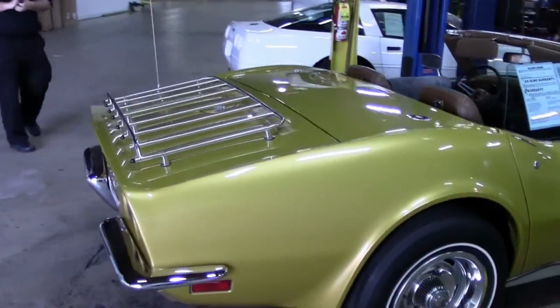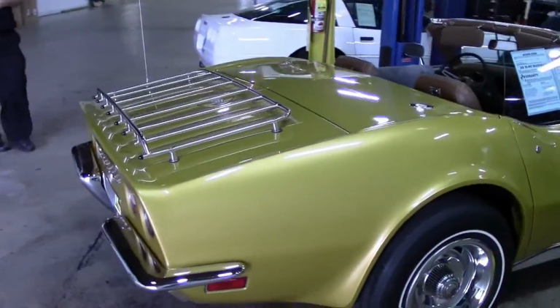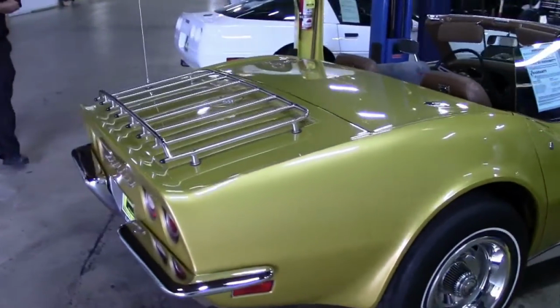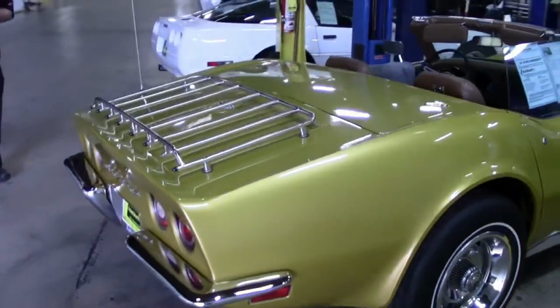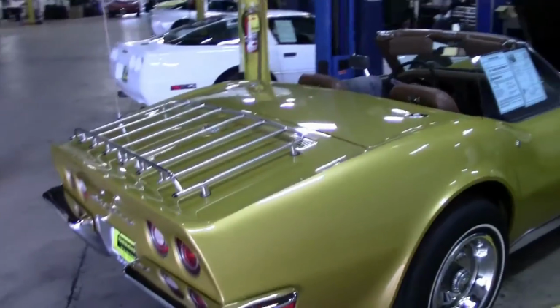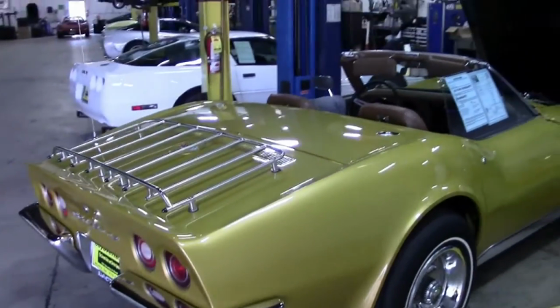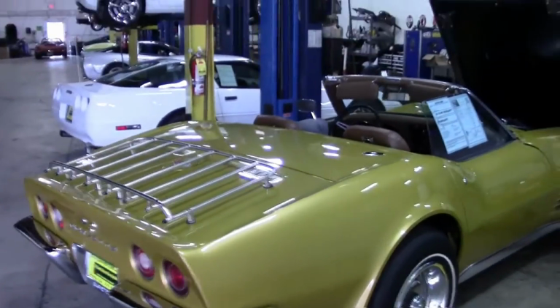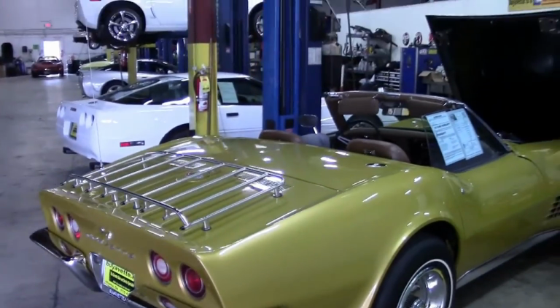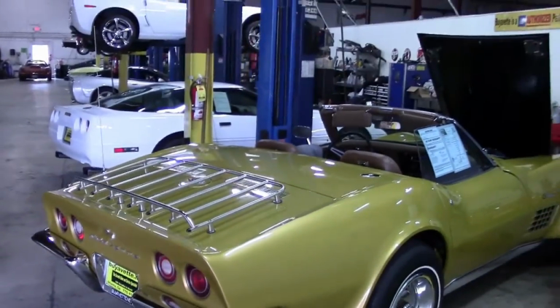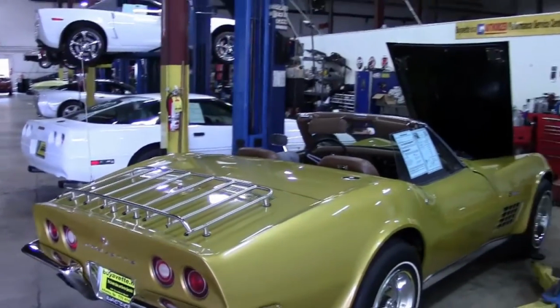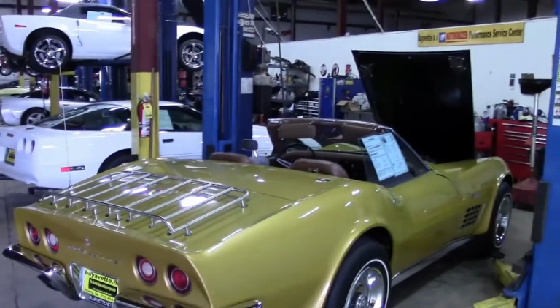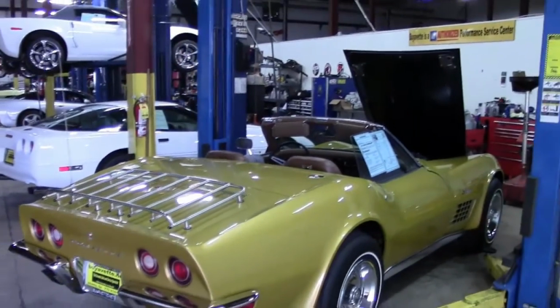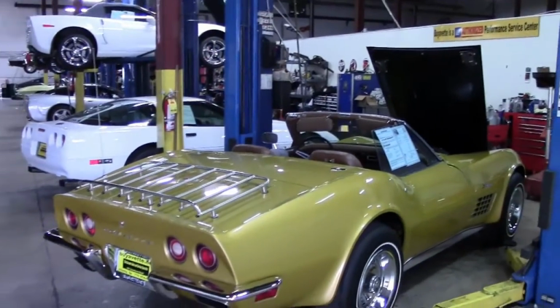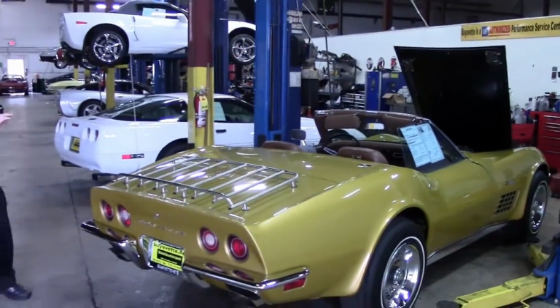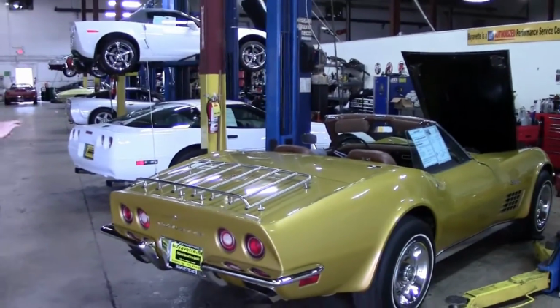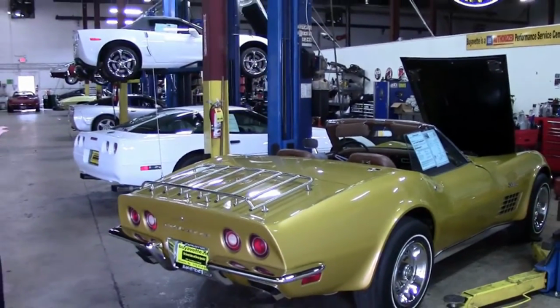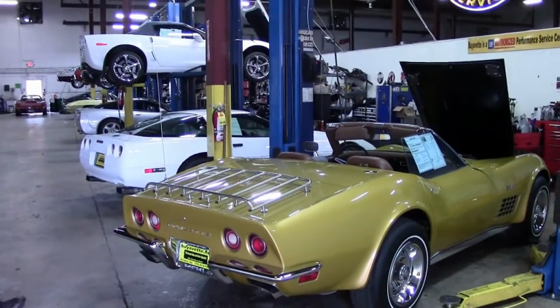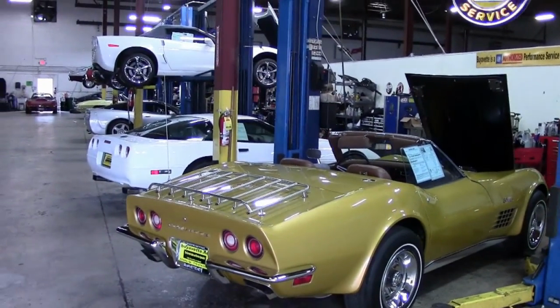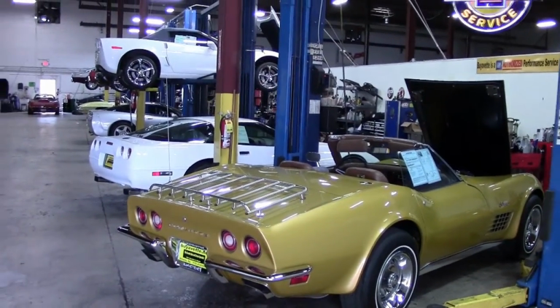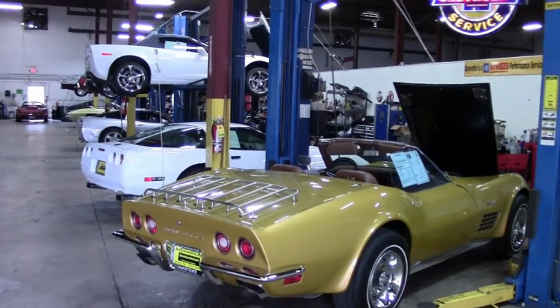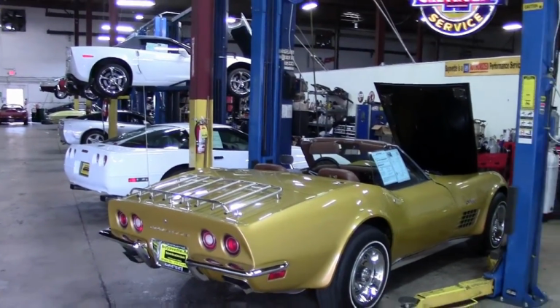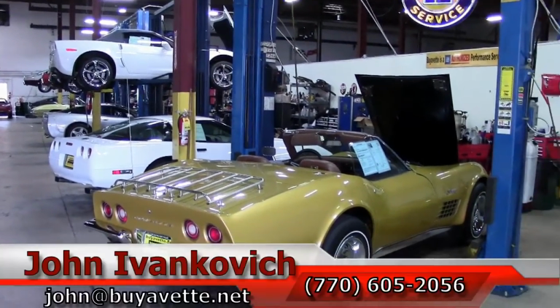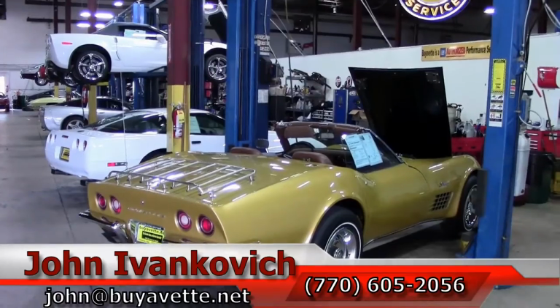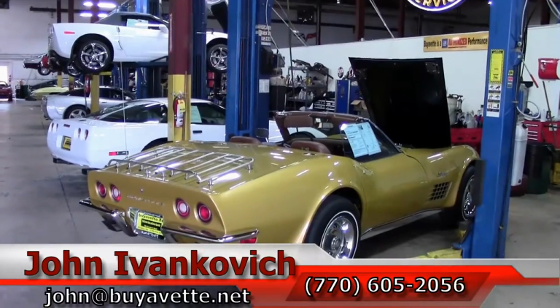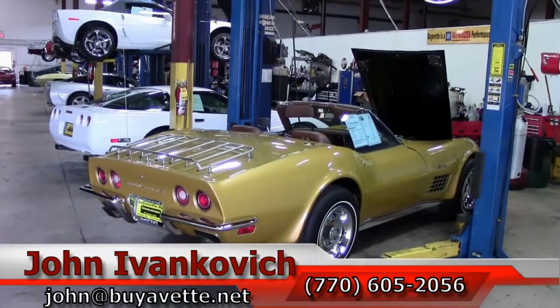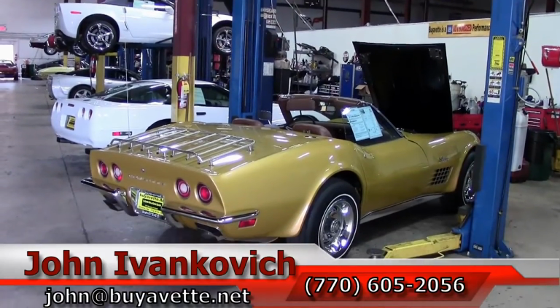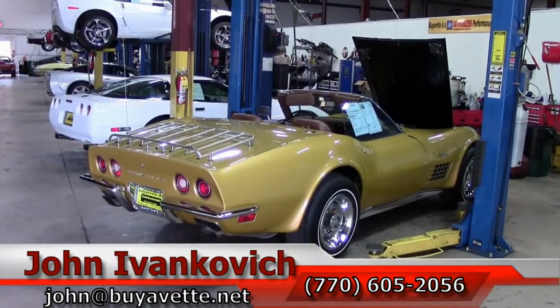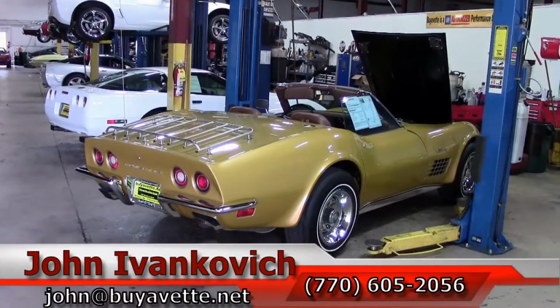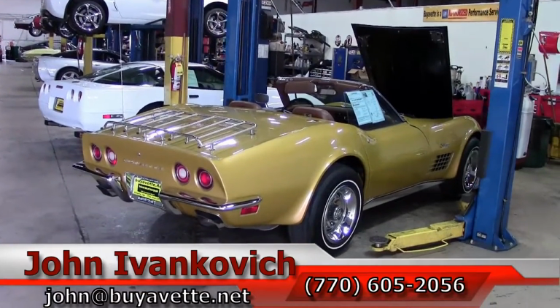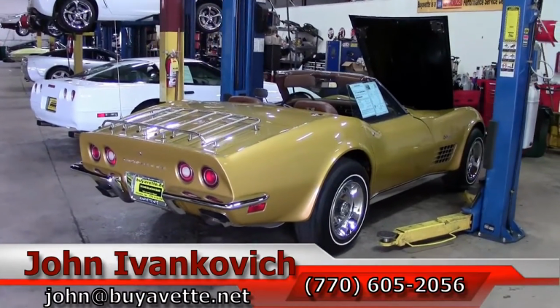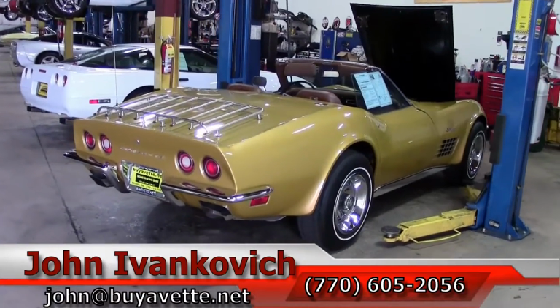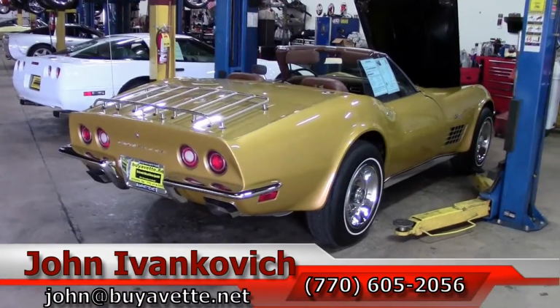Hit me up before it's gone, folks — these nice ones don't last. 770-605-2056 or john at biovet.net. We'll see you on the road.